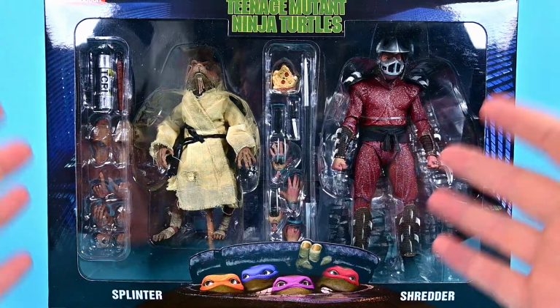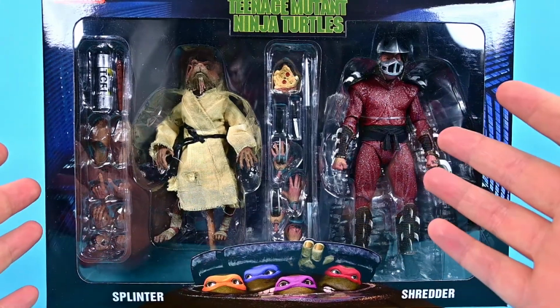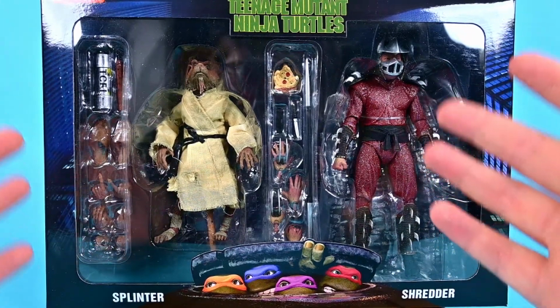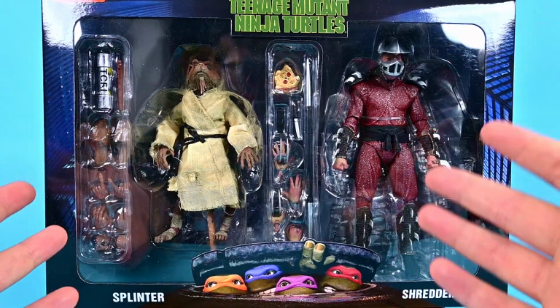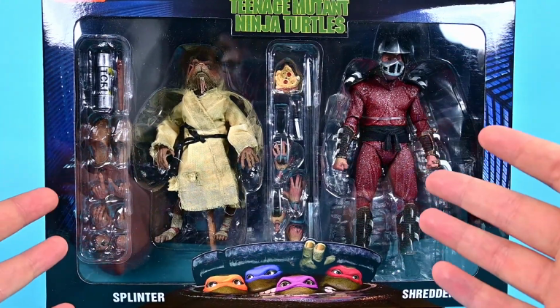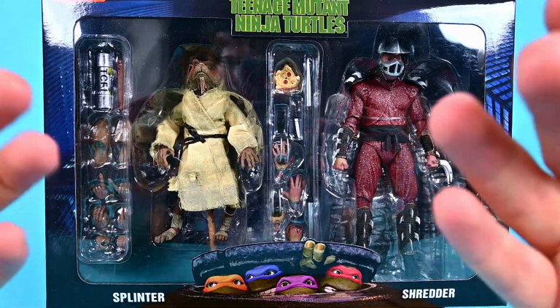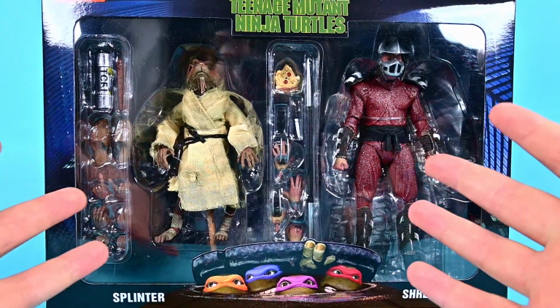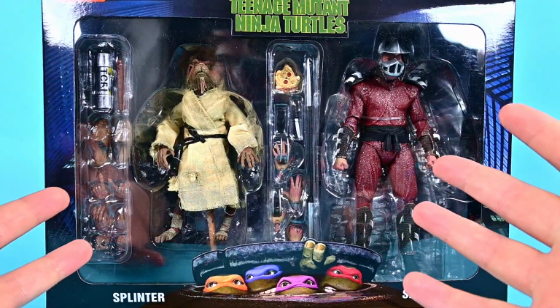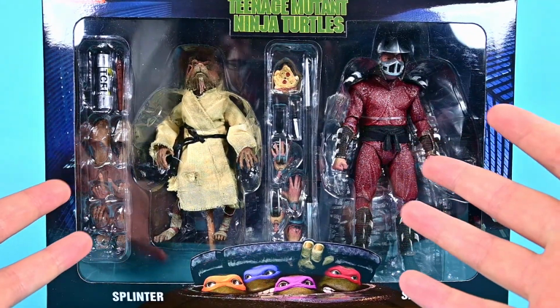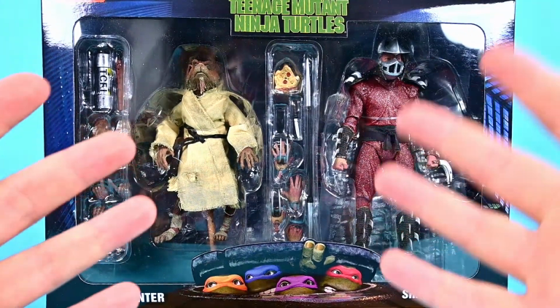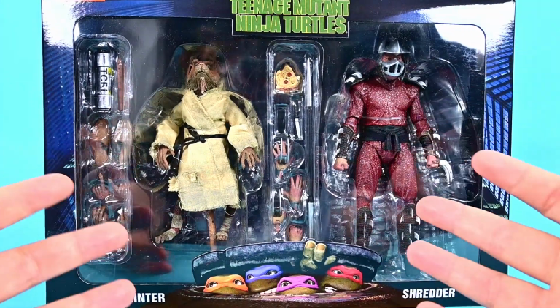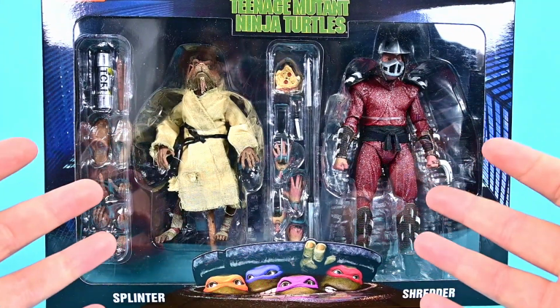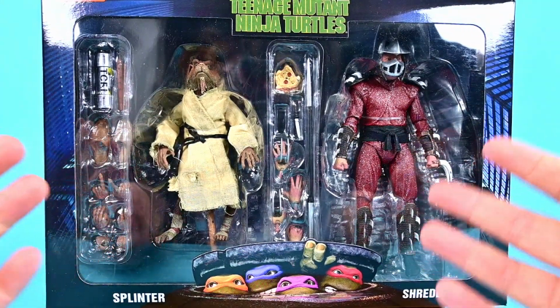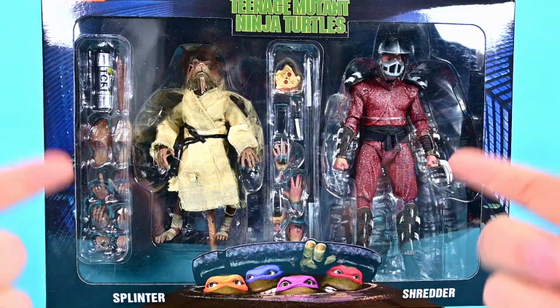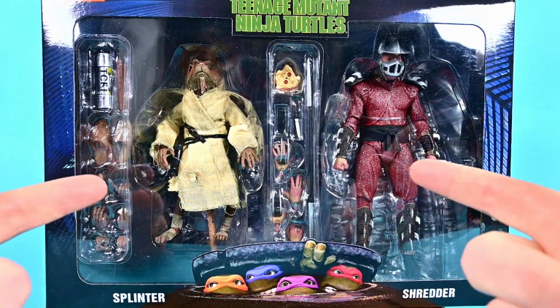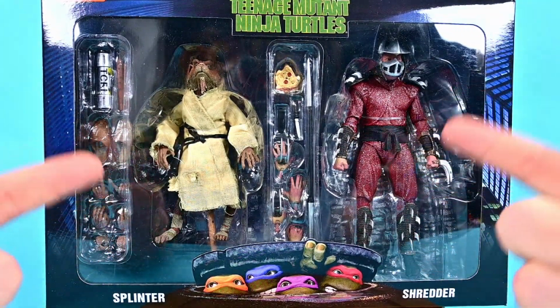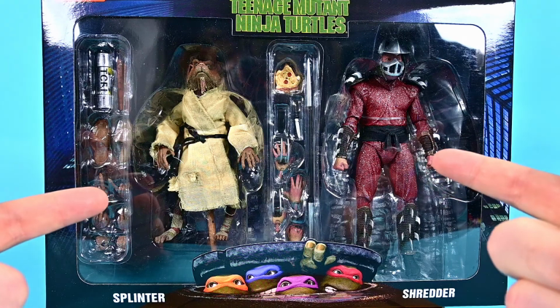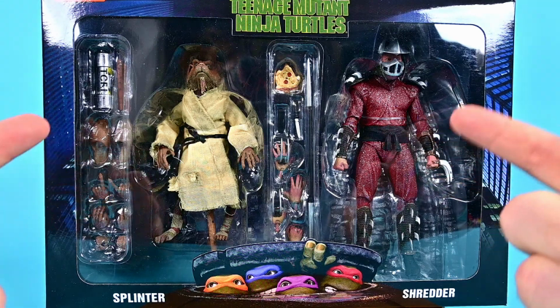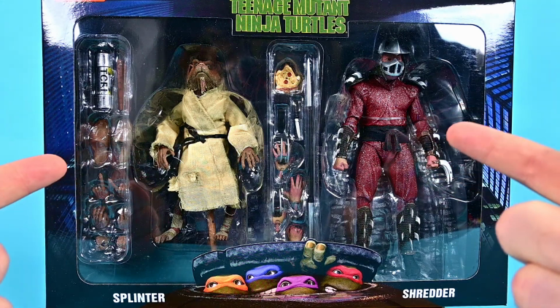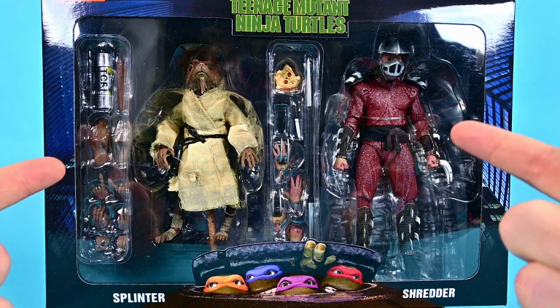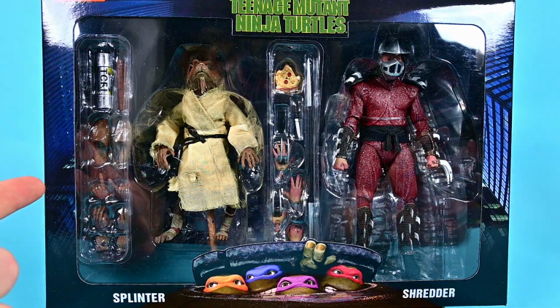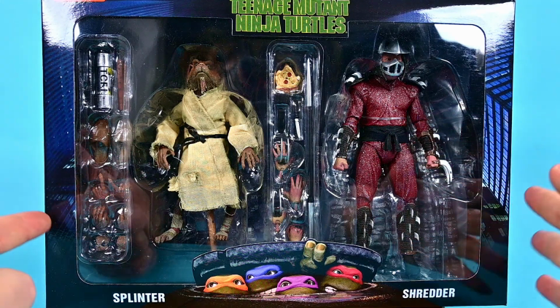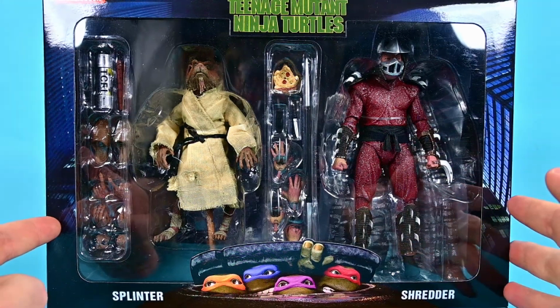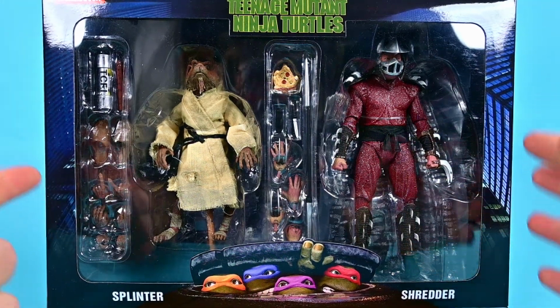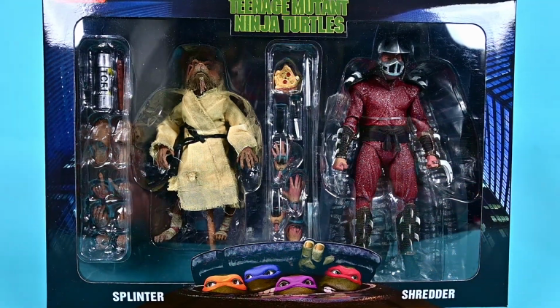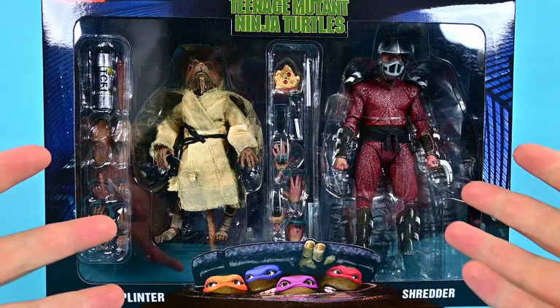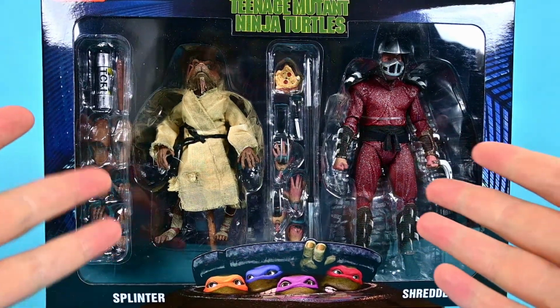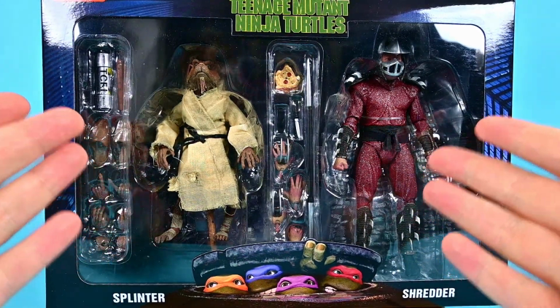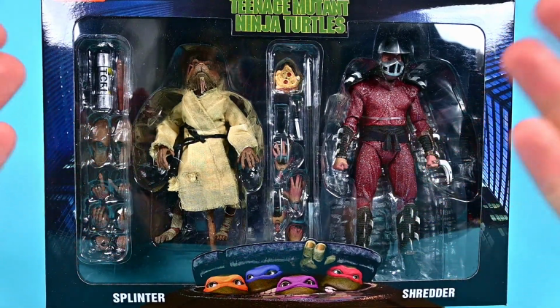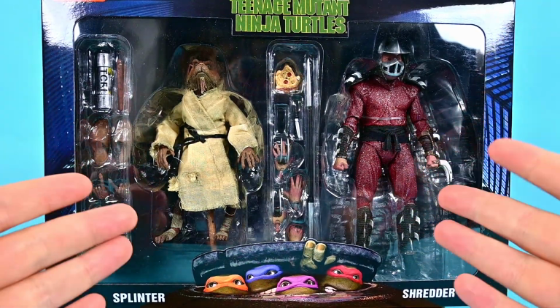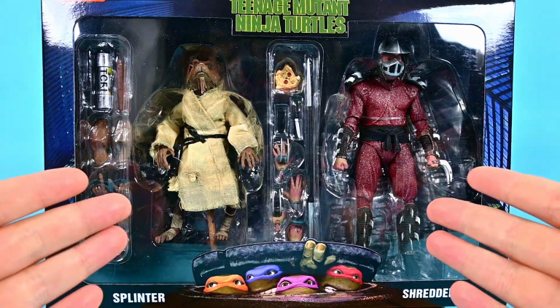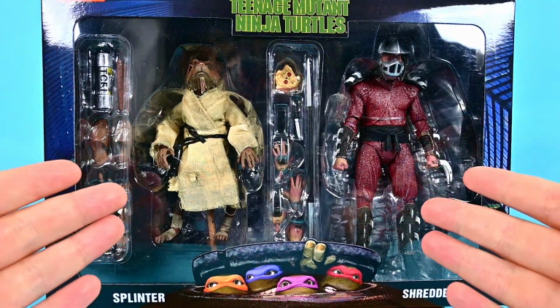I'm excited to open these and check them out. Hopefully they're pretty good because I love the cartoon ones, so hopefully the movie ones will look just as great. Let me go ahead and get these open and we'll check them out together.